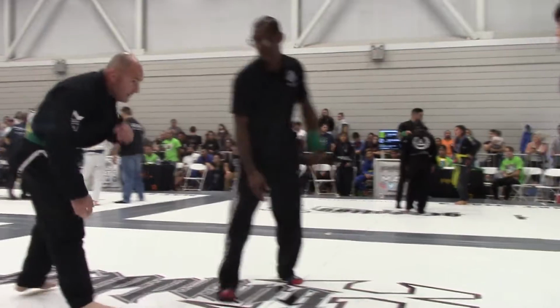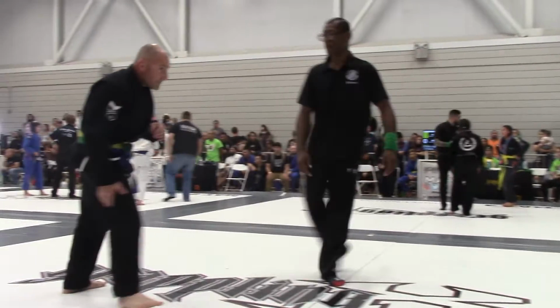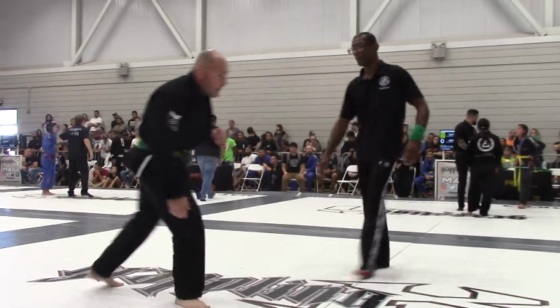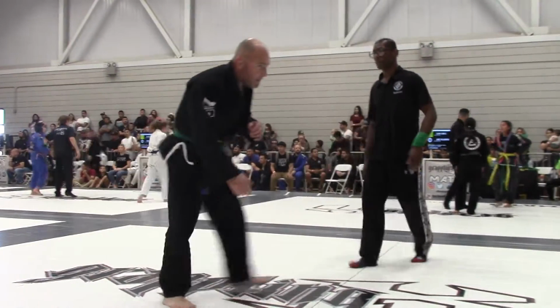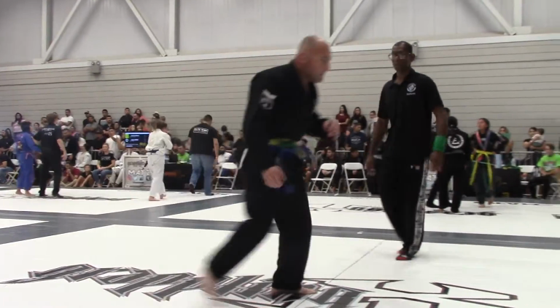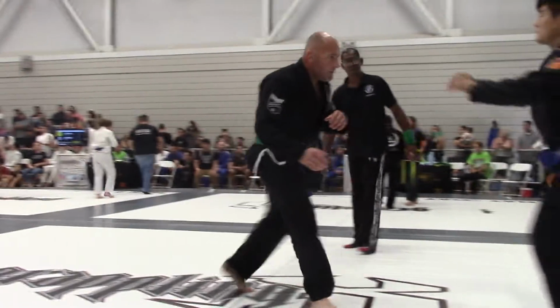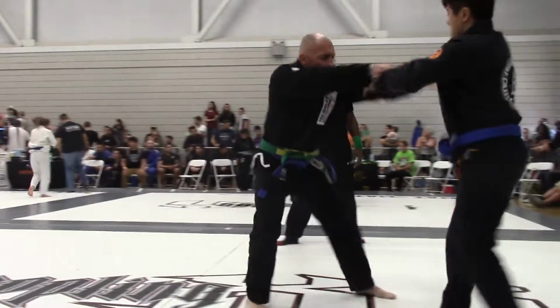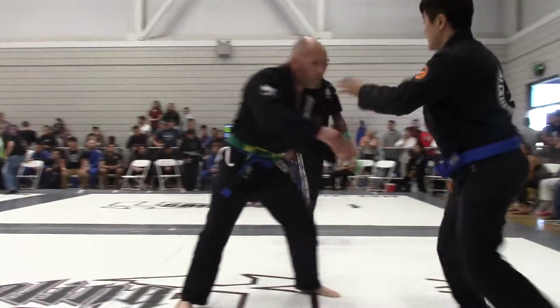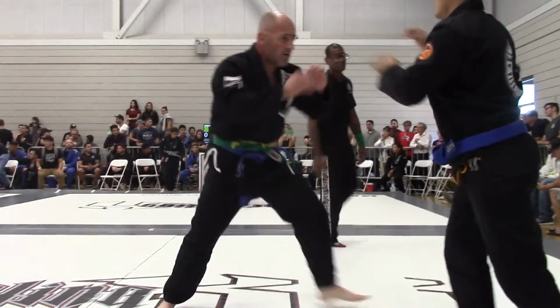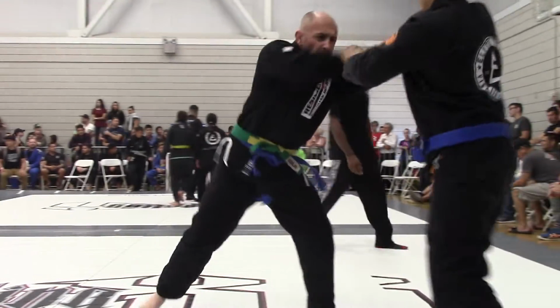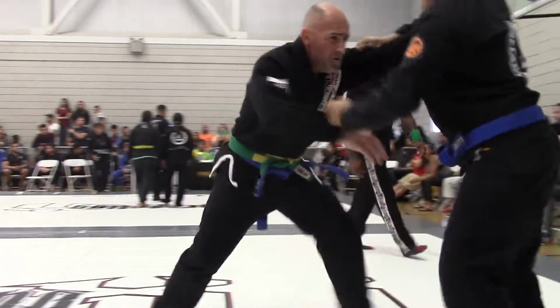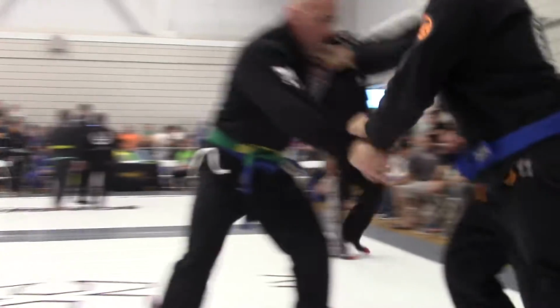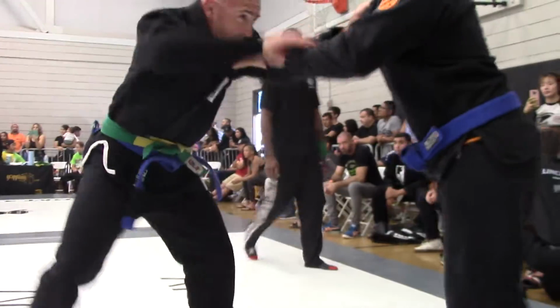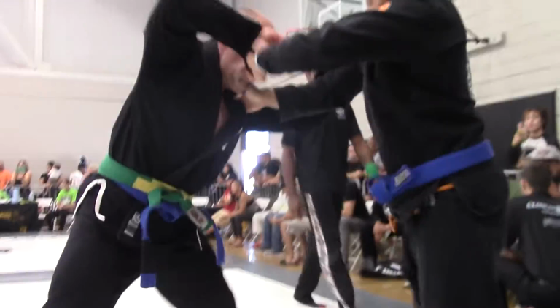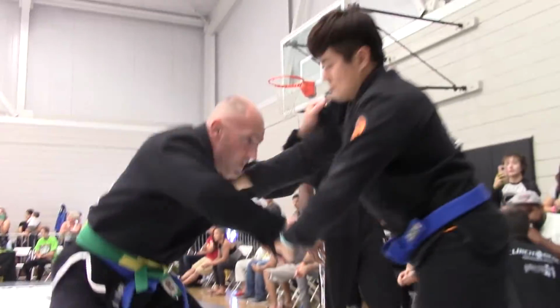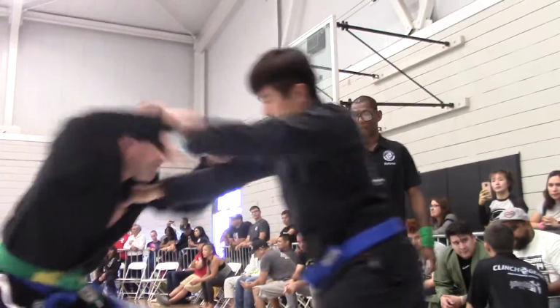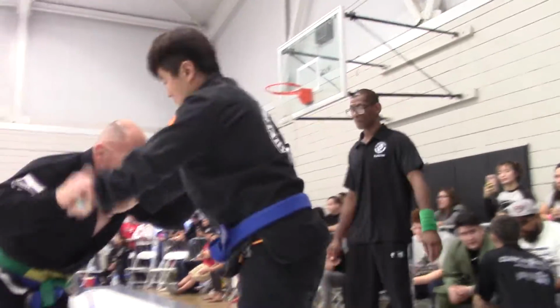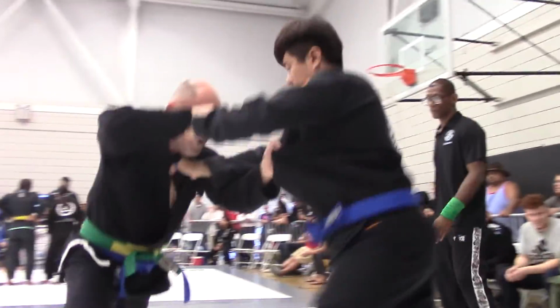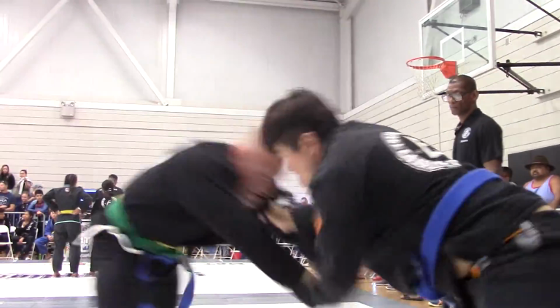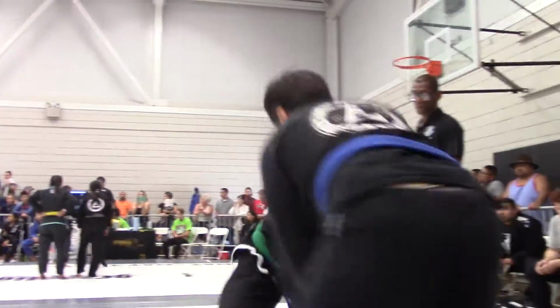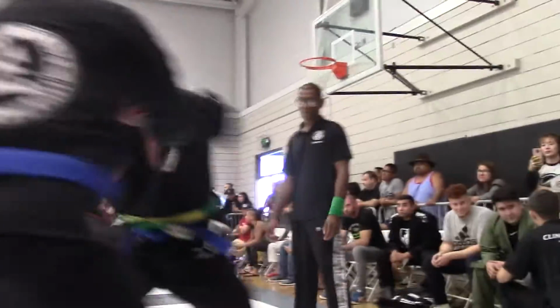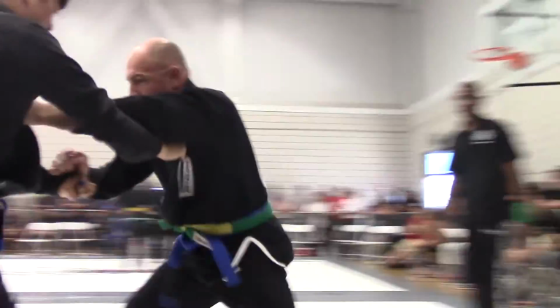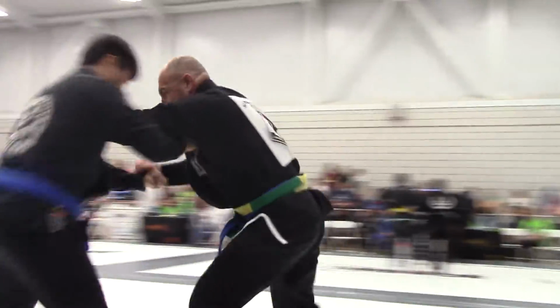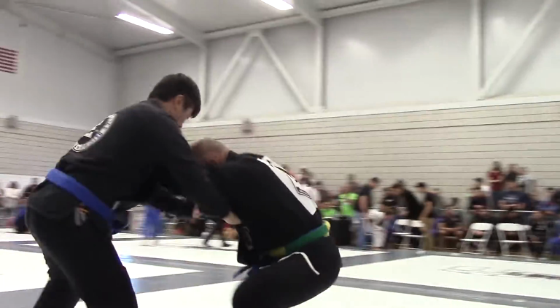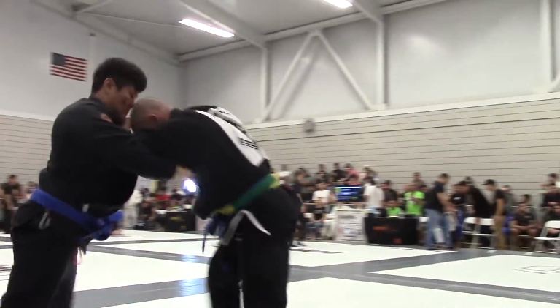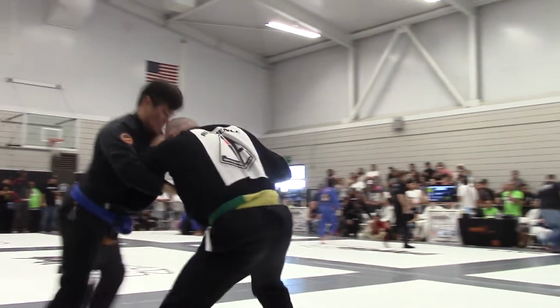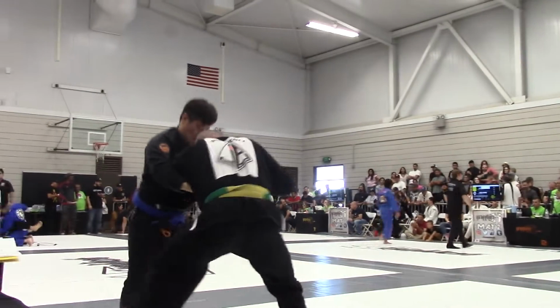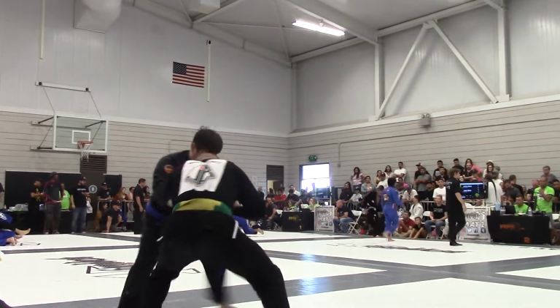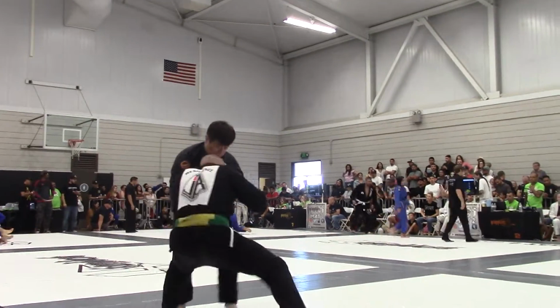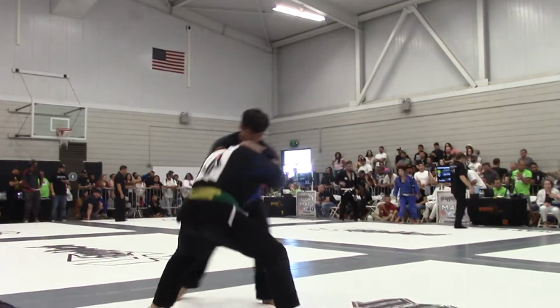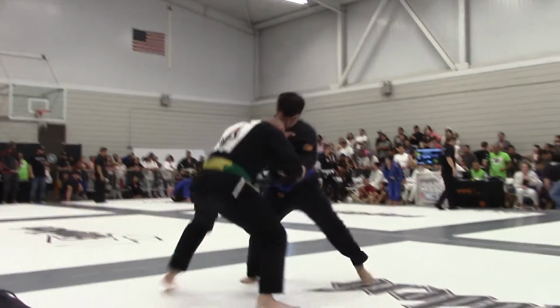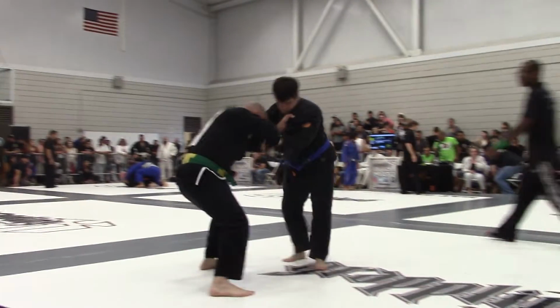Alright David, you be first. Take your takedown. Let's go. Good, good. Pull him forward and hit that drift. There it is.